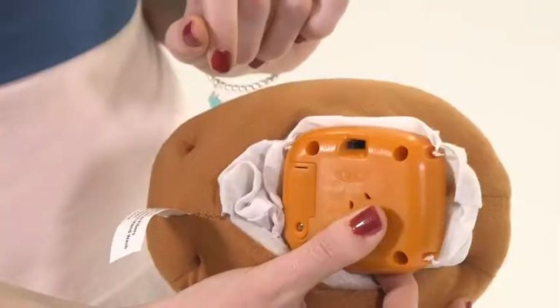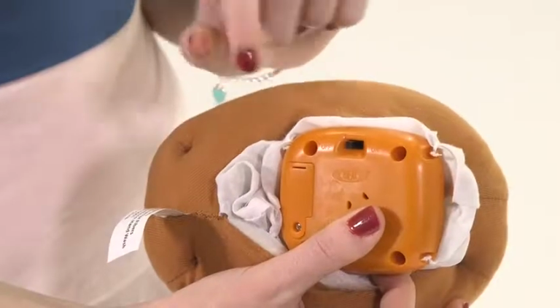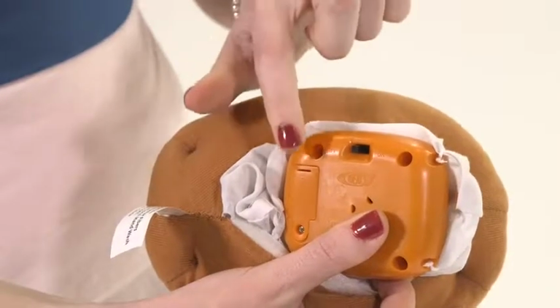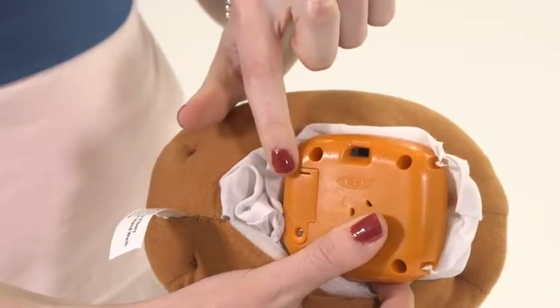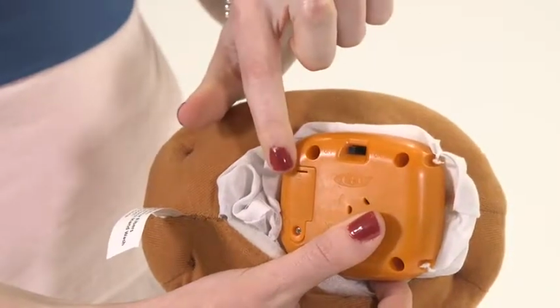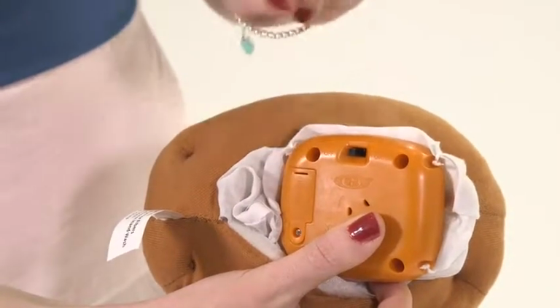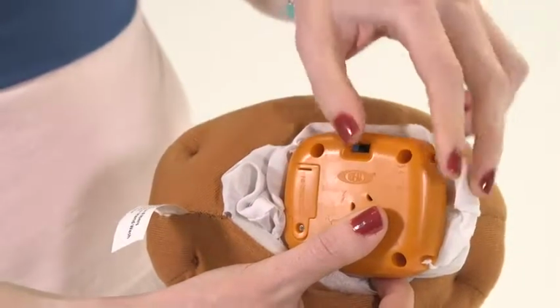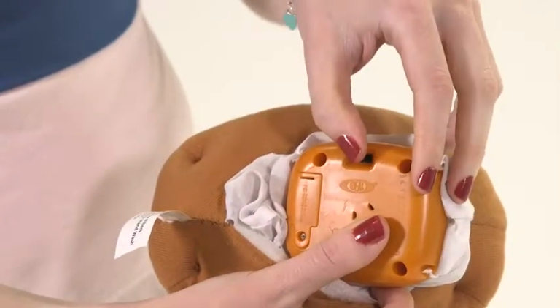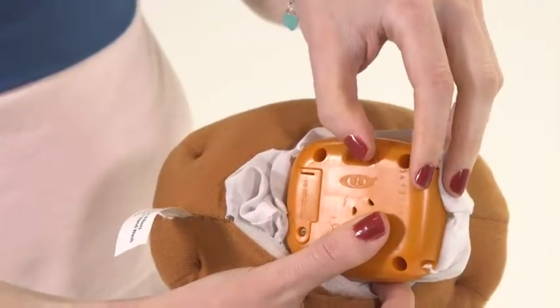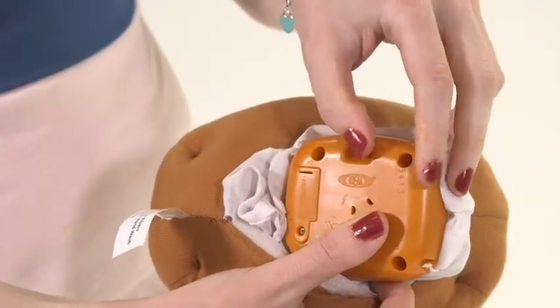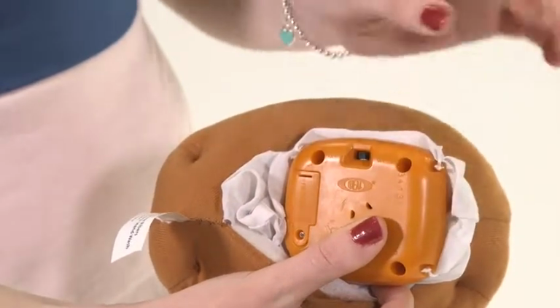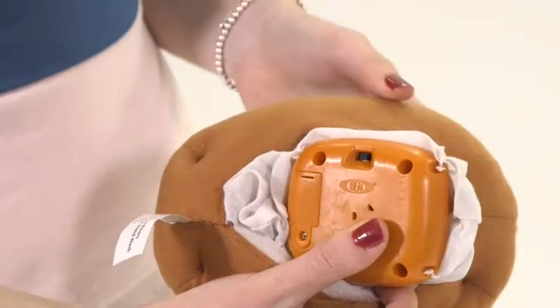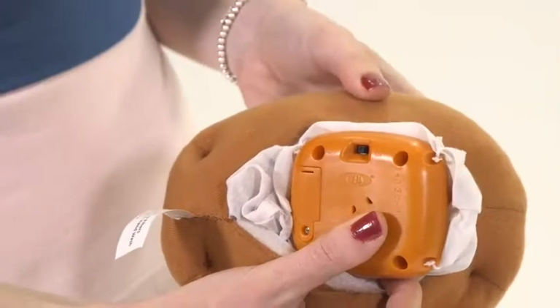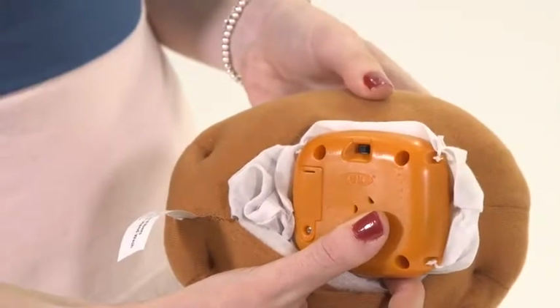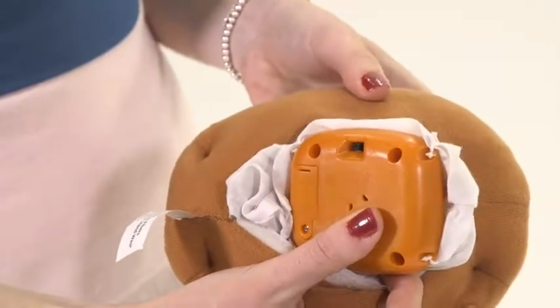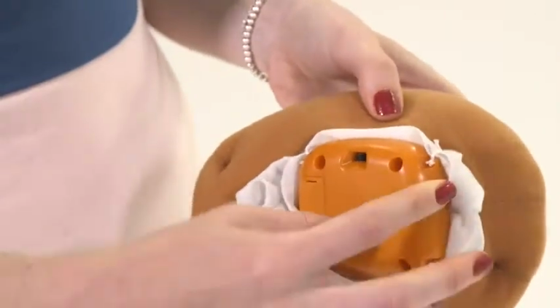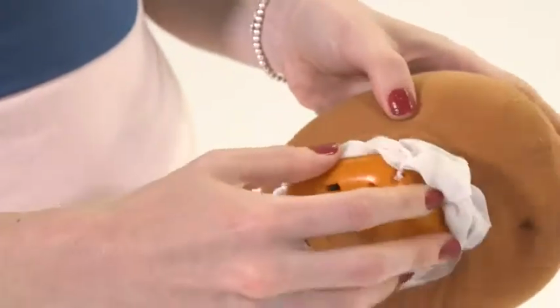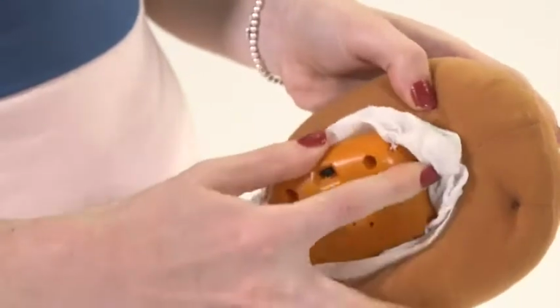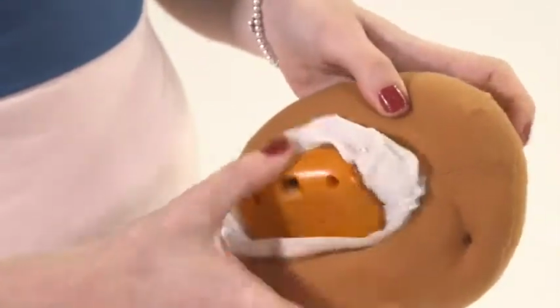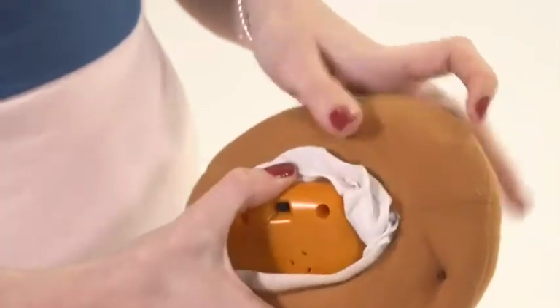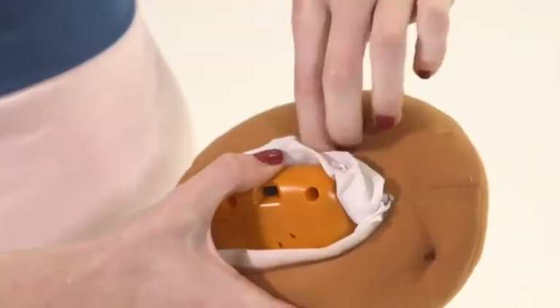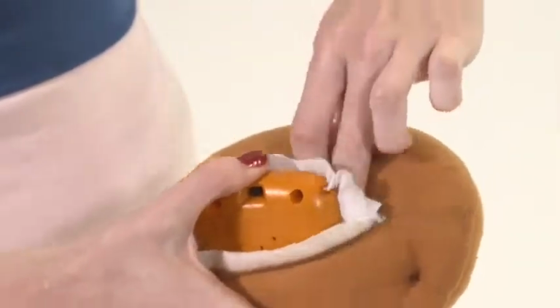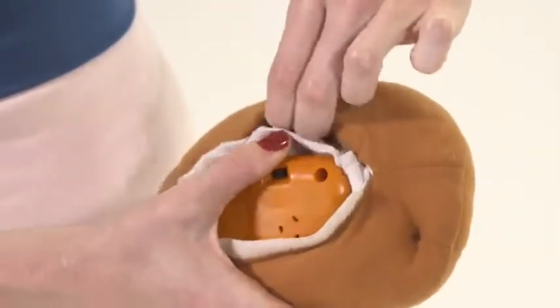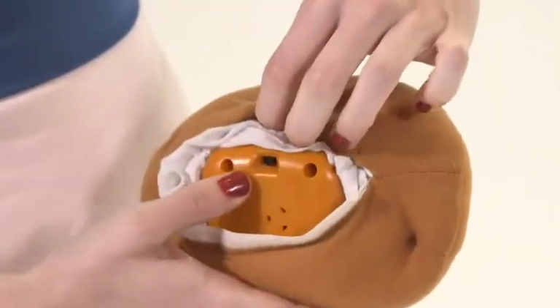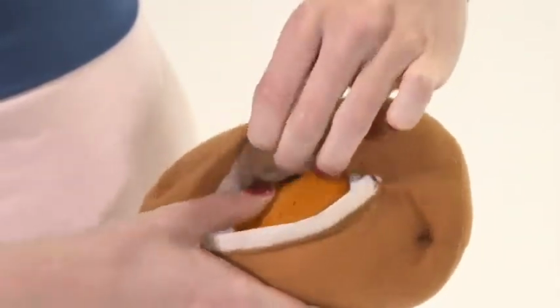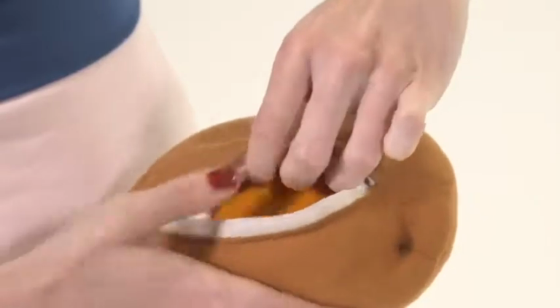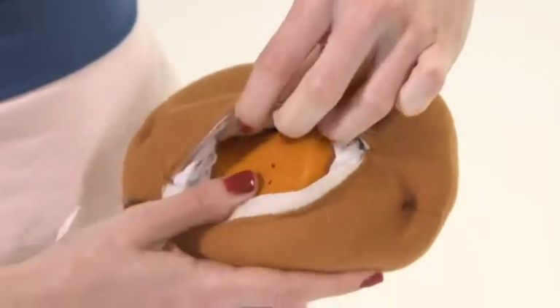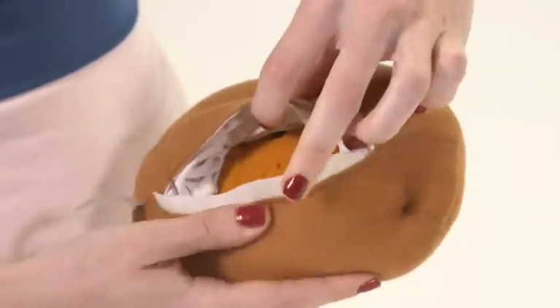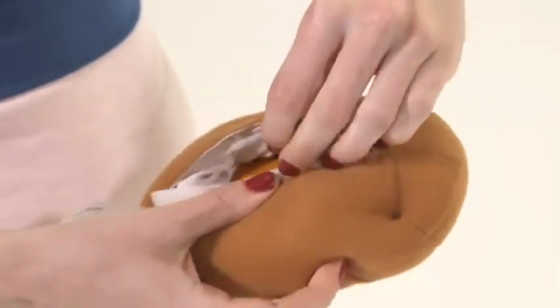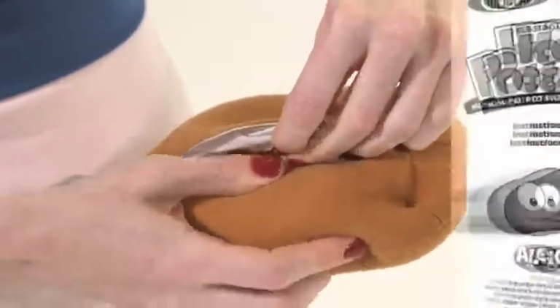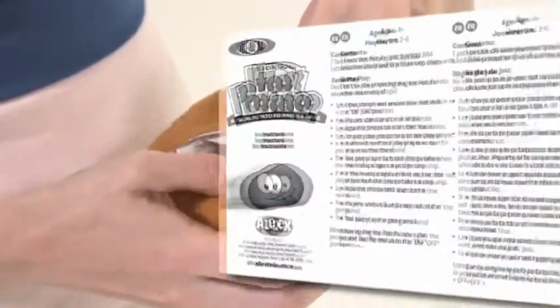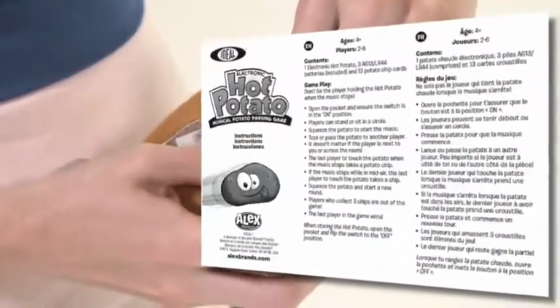This spud is stuffed with foam for safe play and has an on-off switch. The game includes the electronic hot potato, 13 potato chip cards, batteries and instructions.